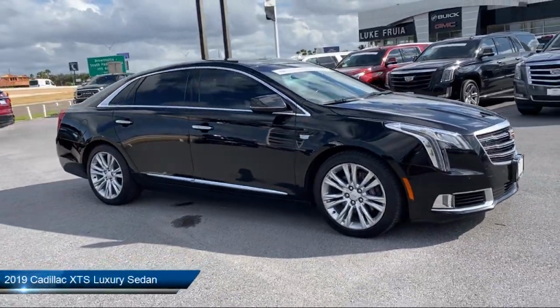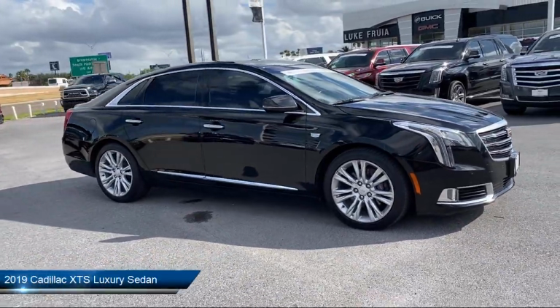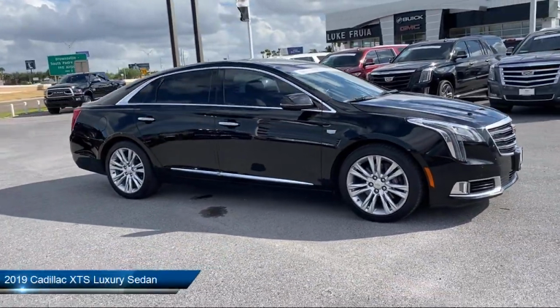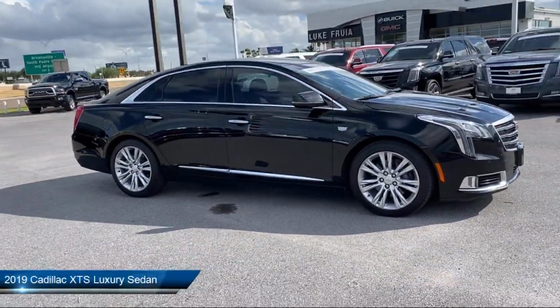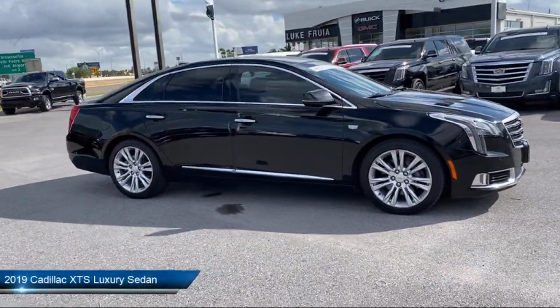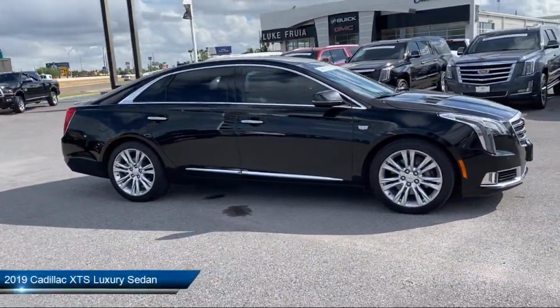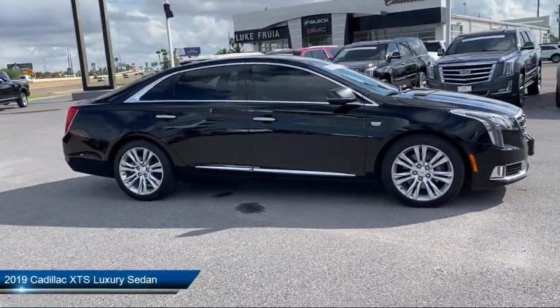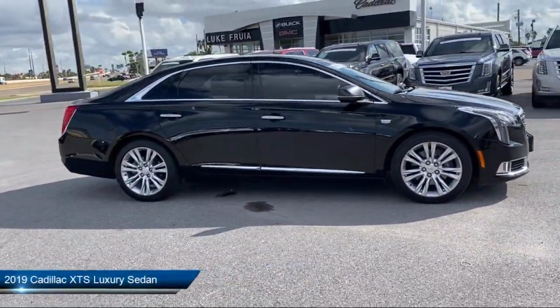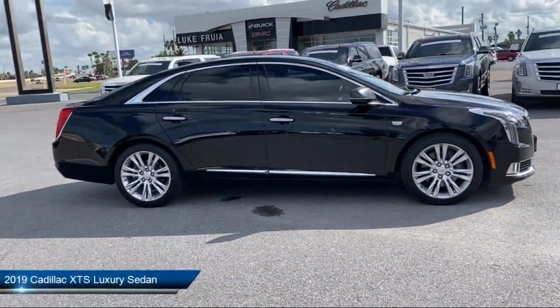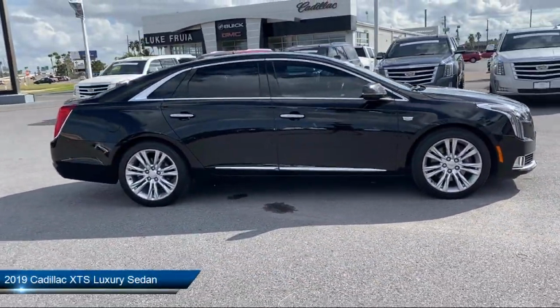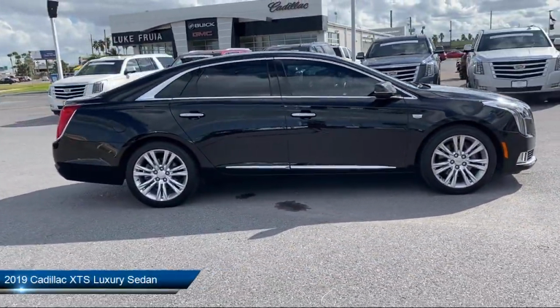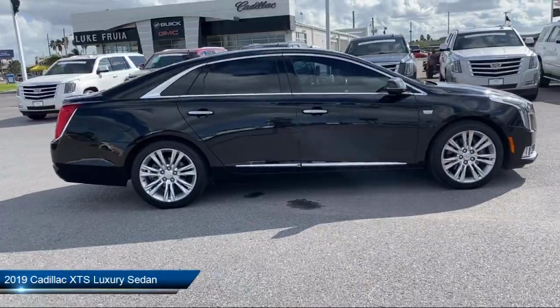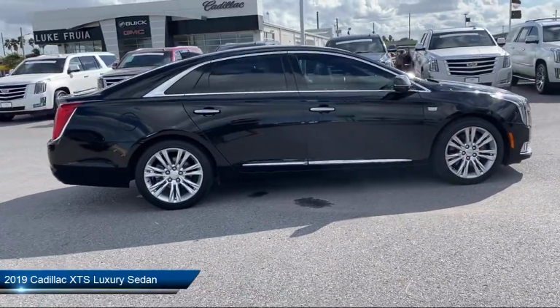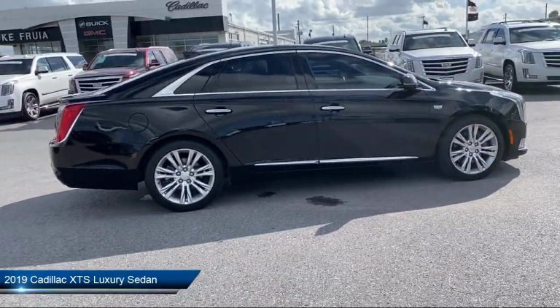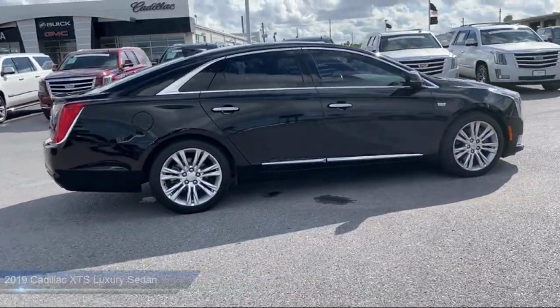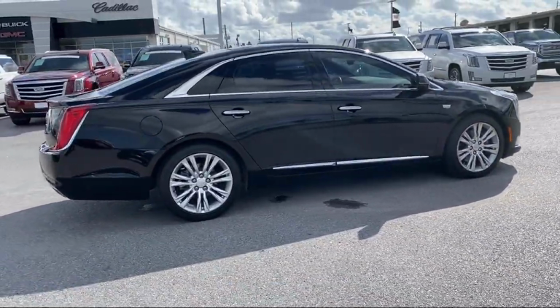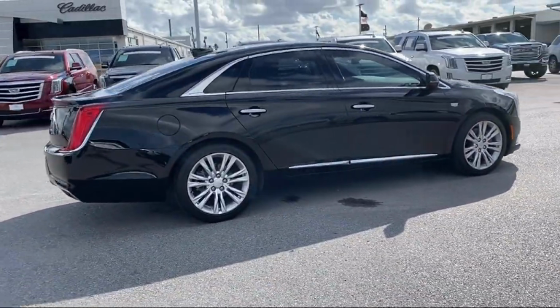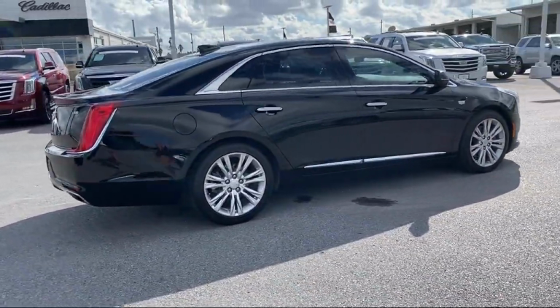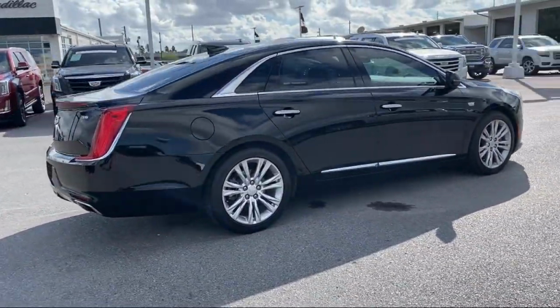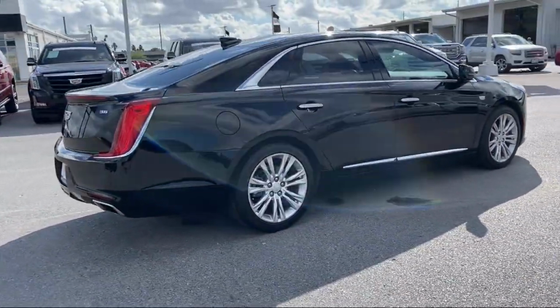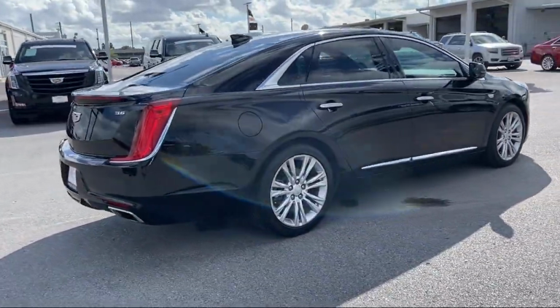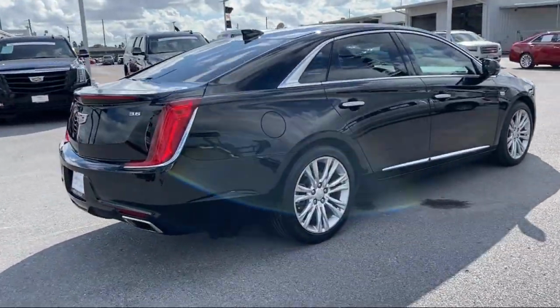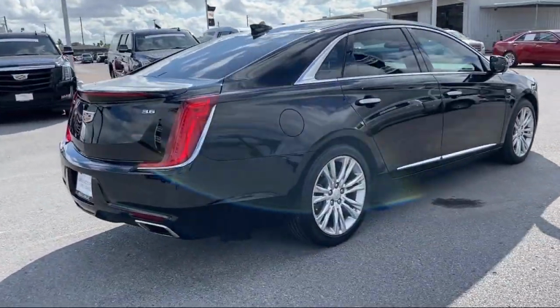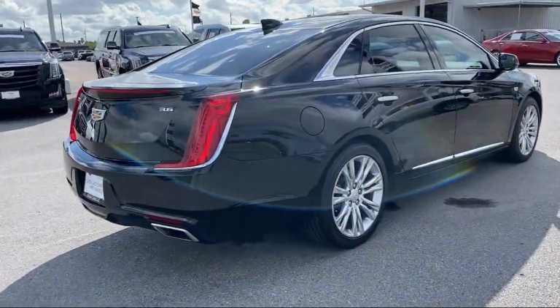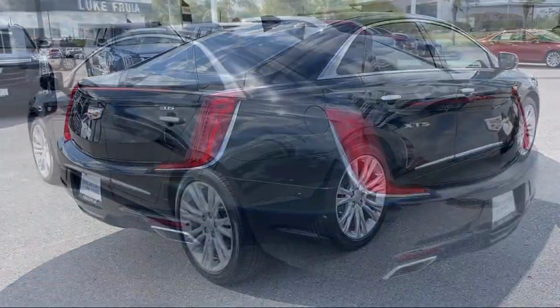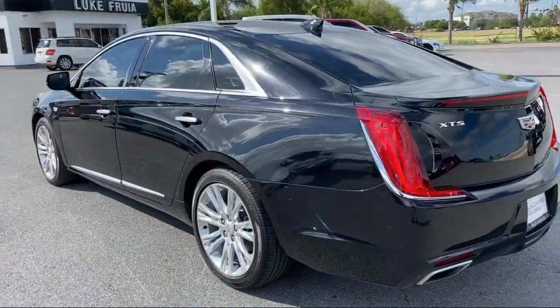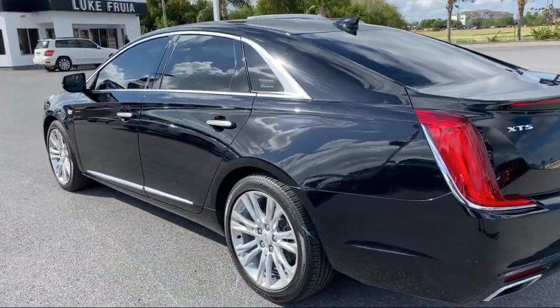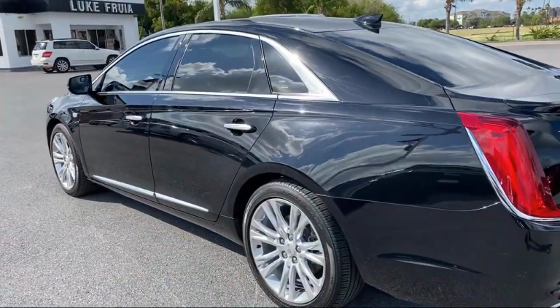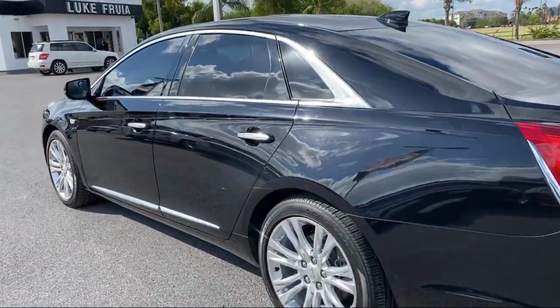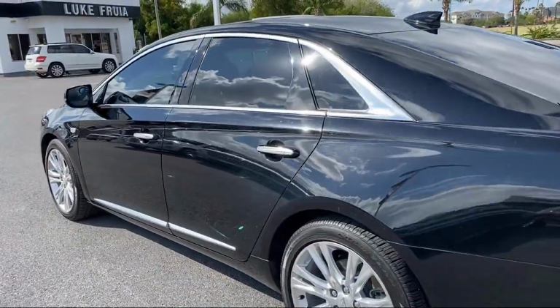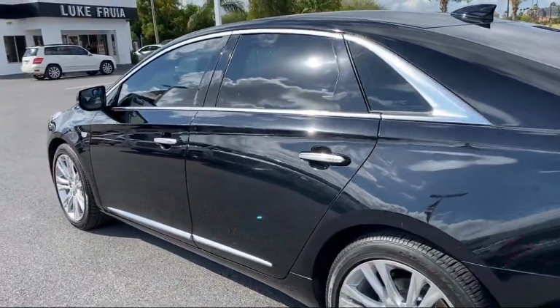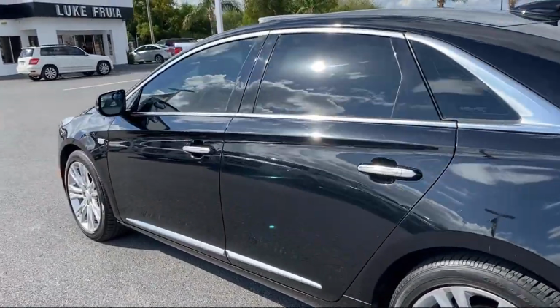This vehicle comes equipped with Apple CarPlay and Android Auto, Navigation, Alloy Wheels, Following Distance Indicator, Genuine Wood Dashboard Insert, and a Split Fold Down Rear Seat.